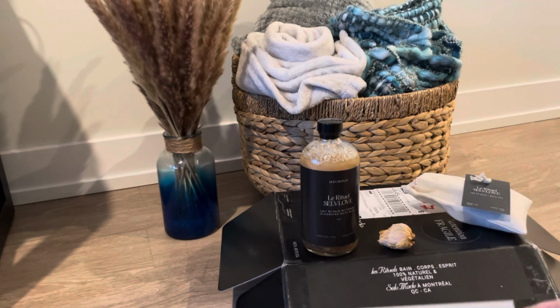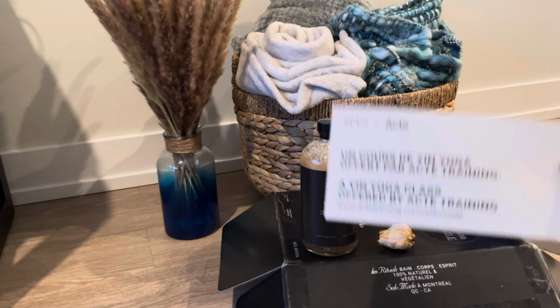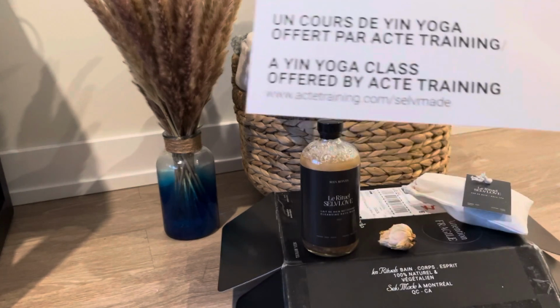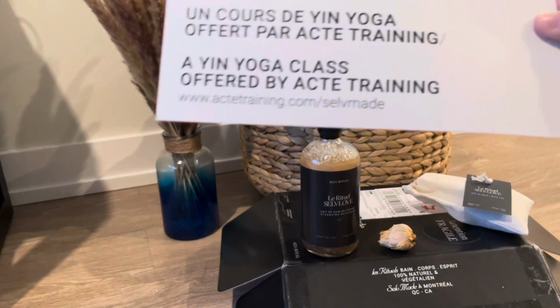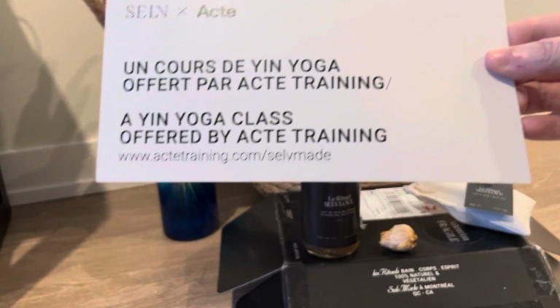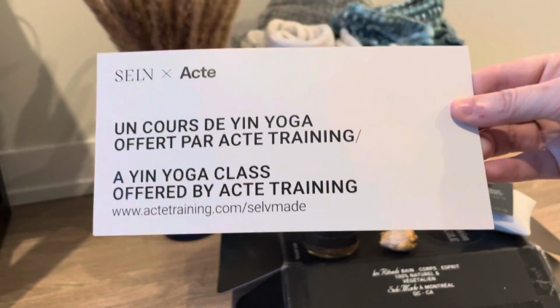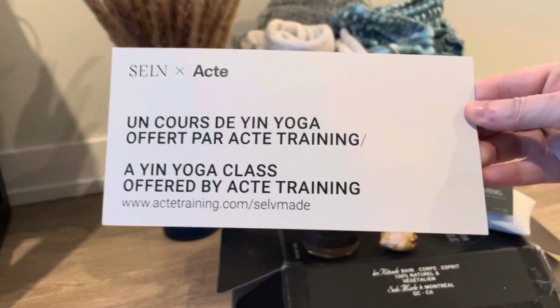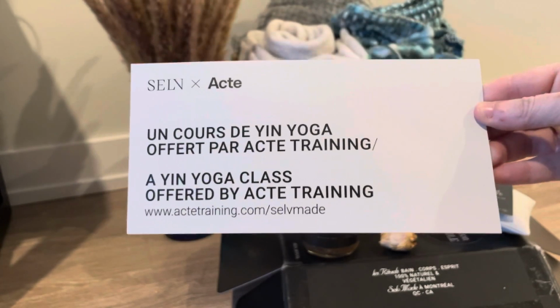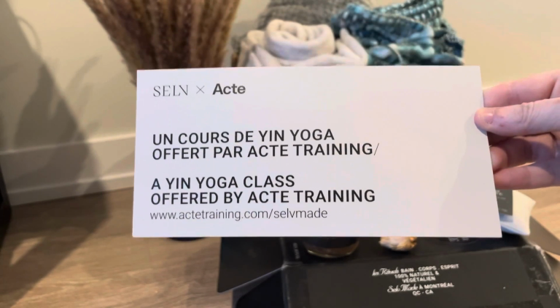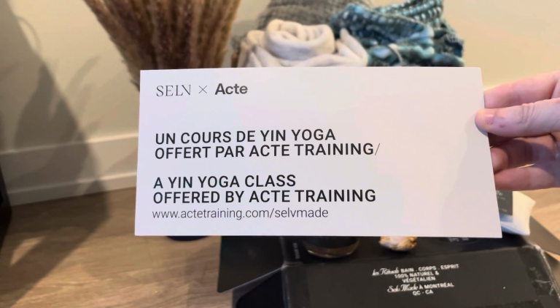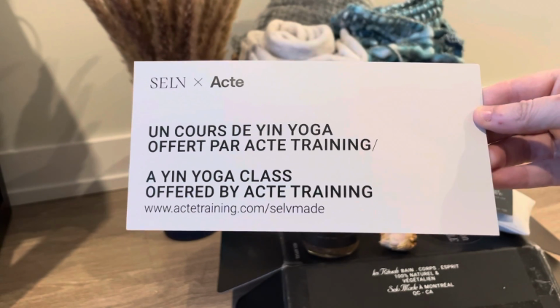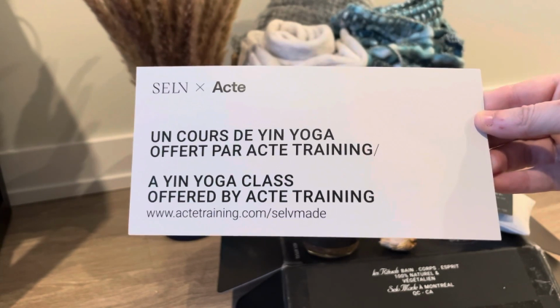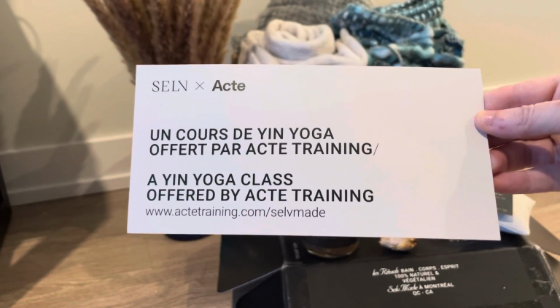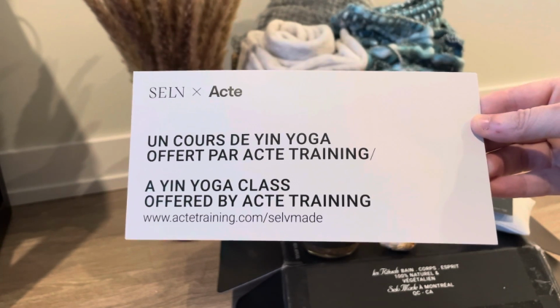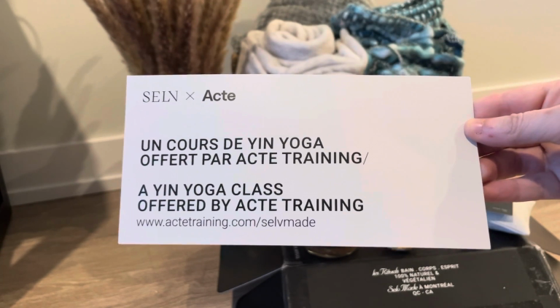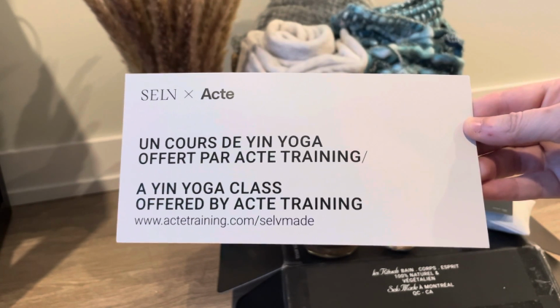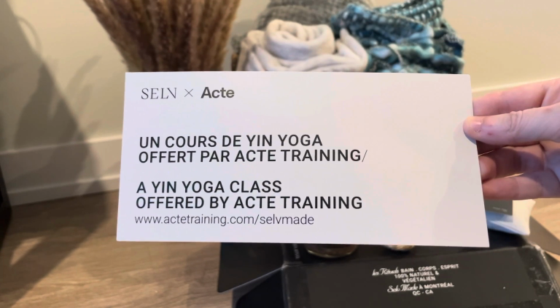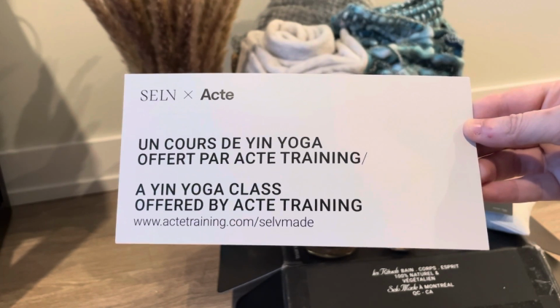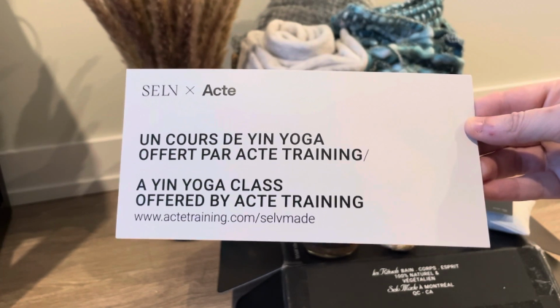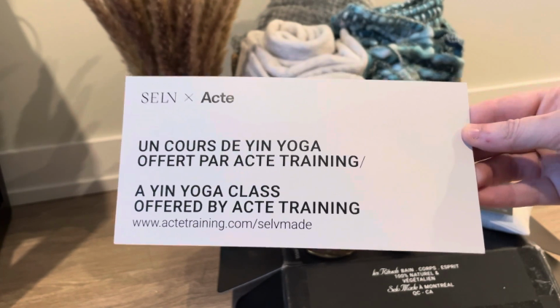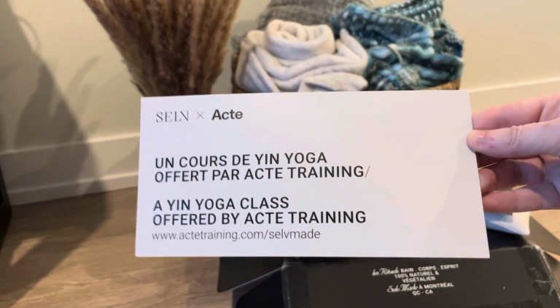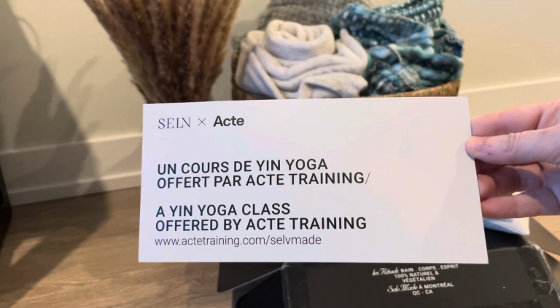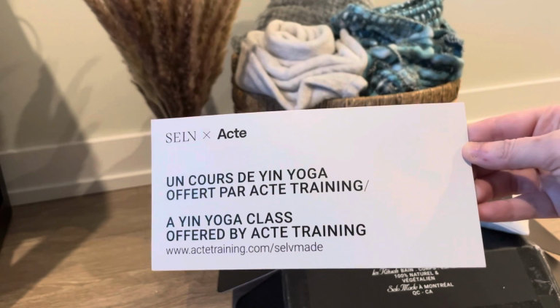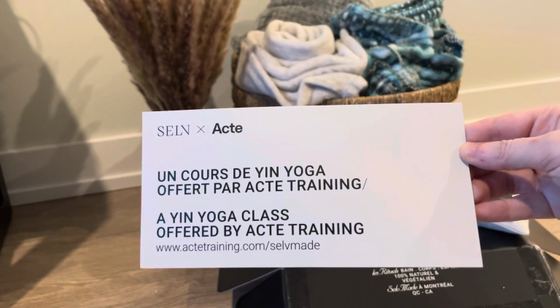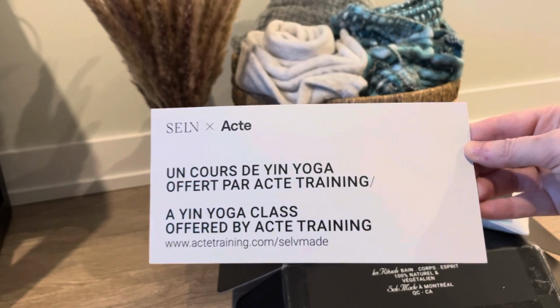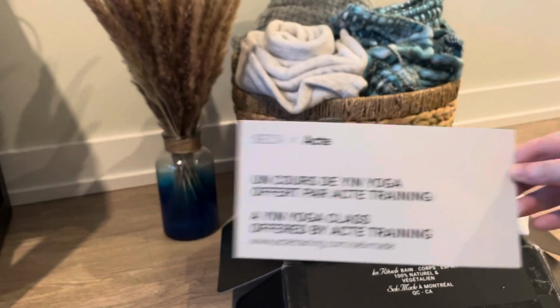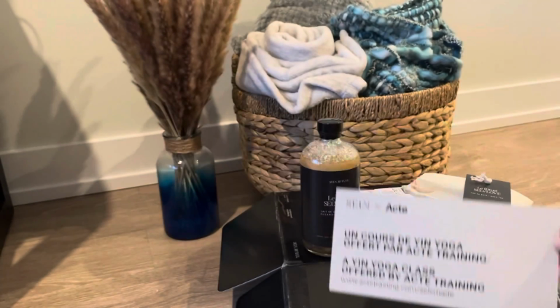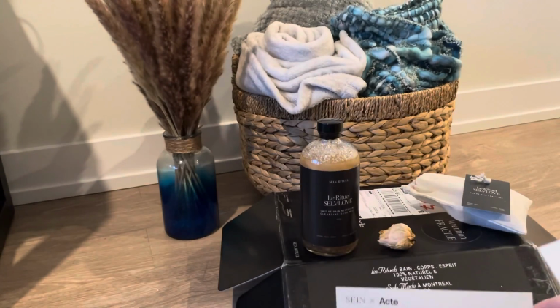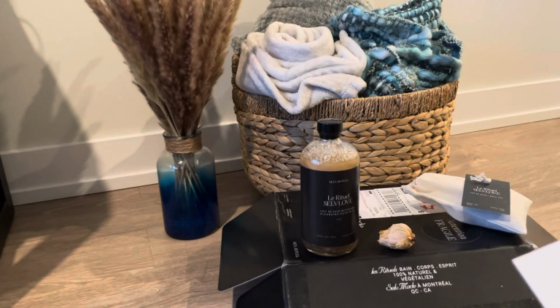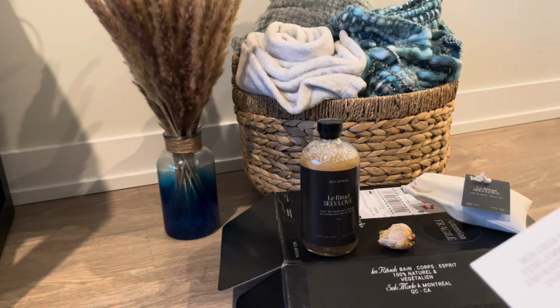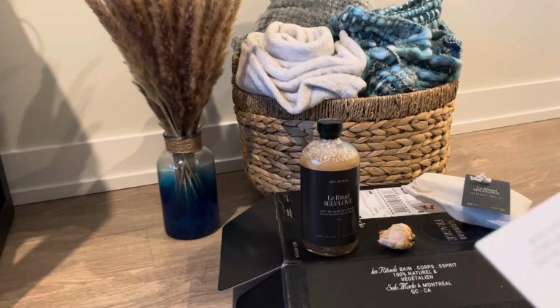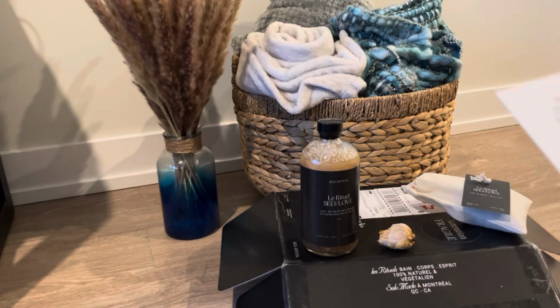Then we have a 25% discount to a yin yoga class offered by — I think it's called ACT Training. So that's really great.